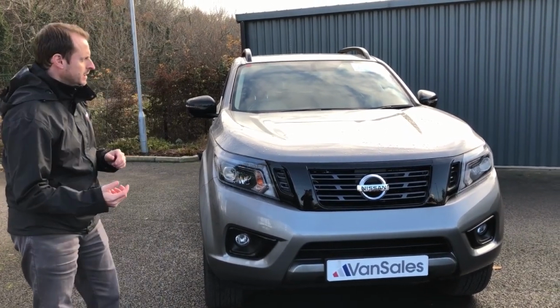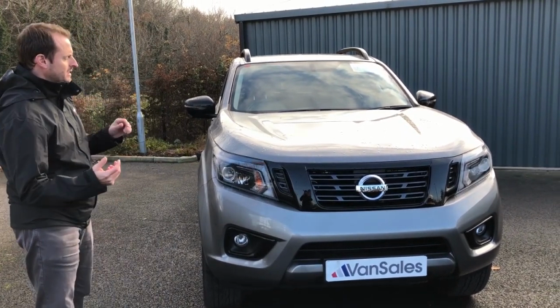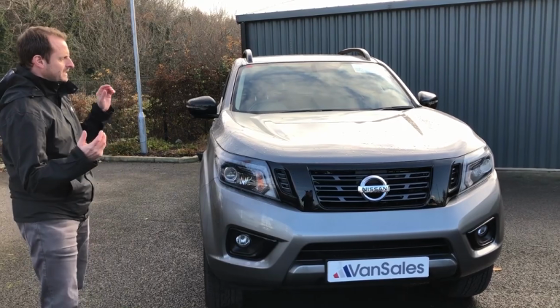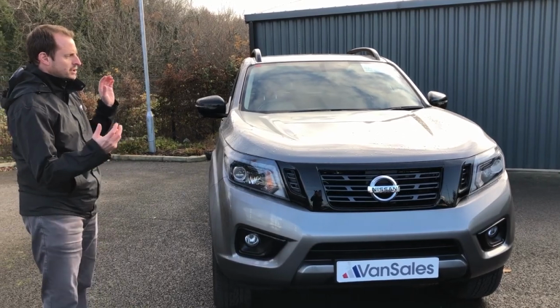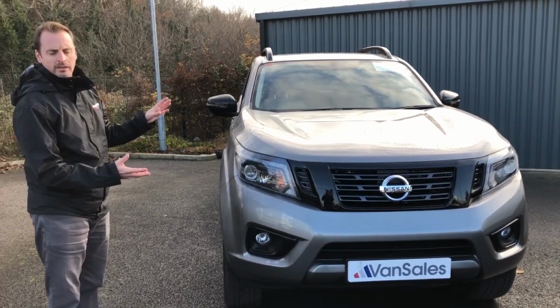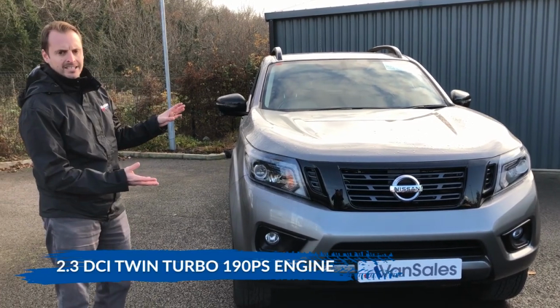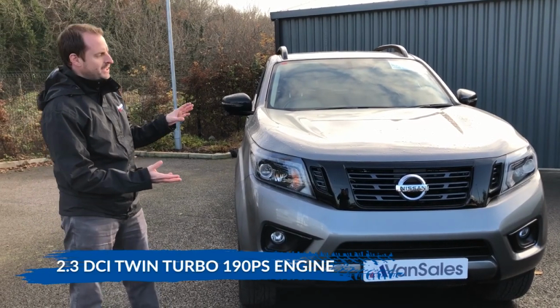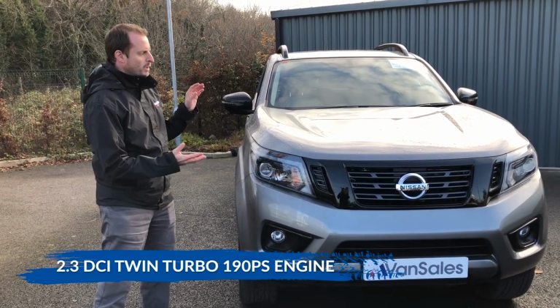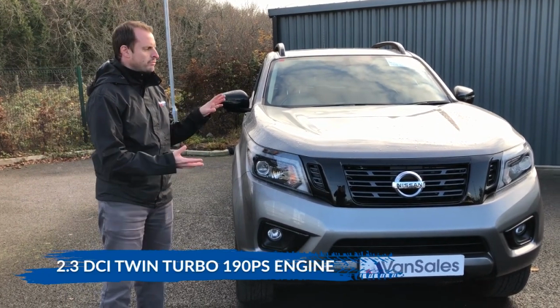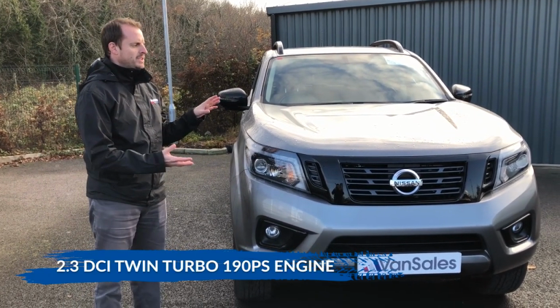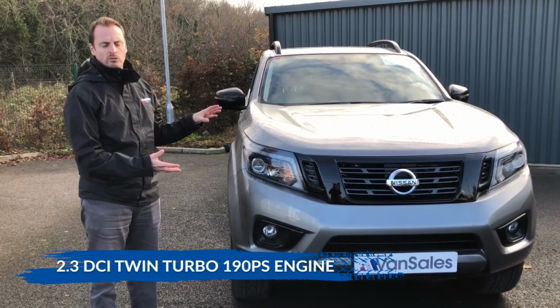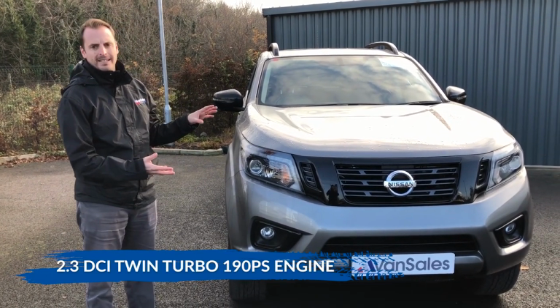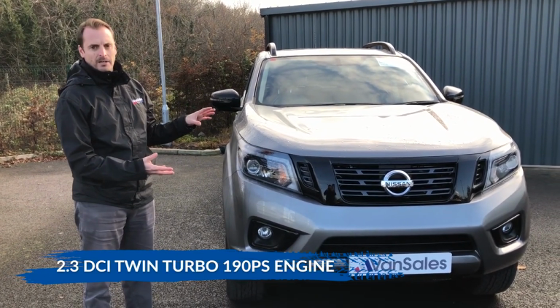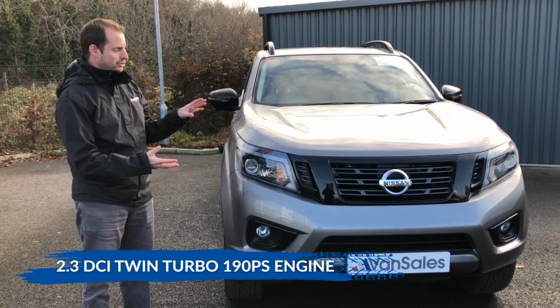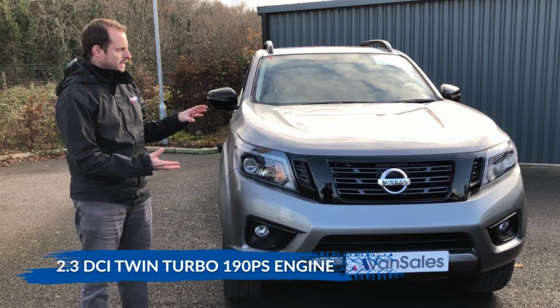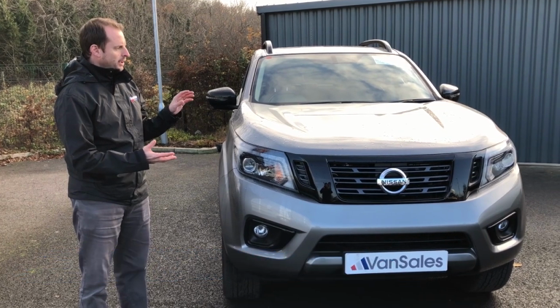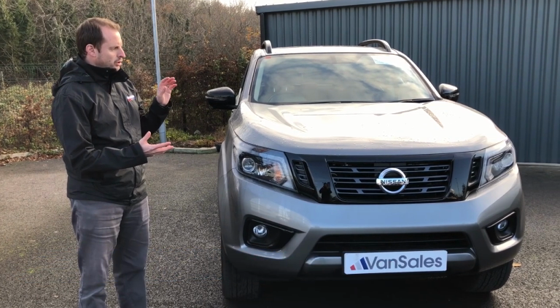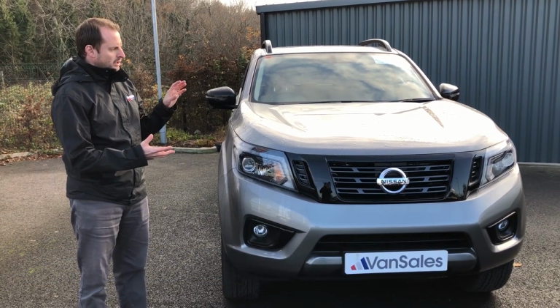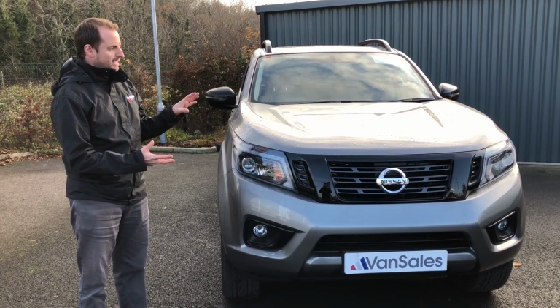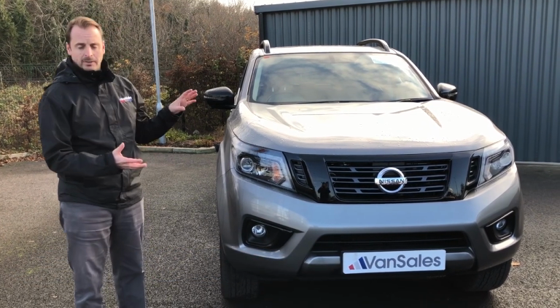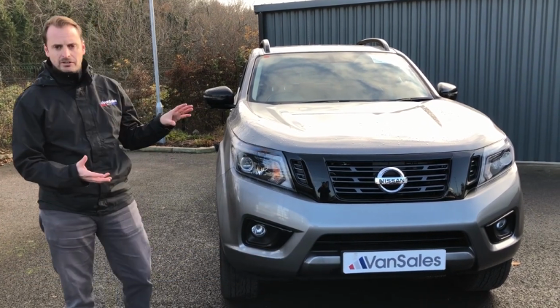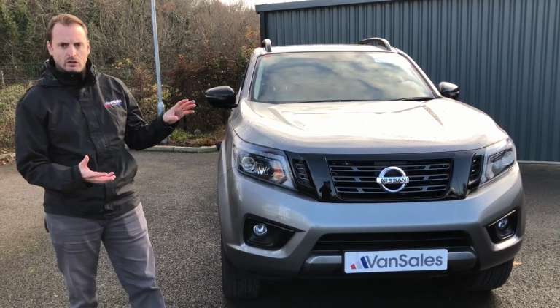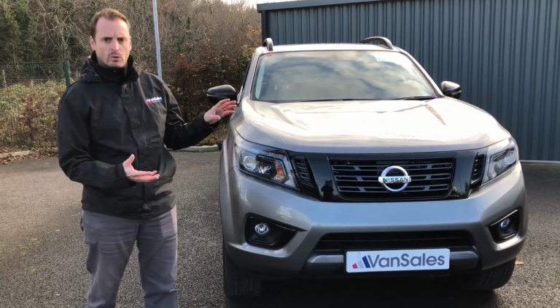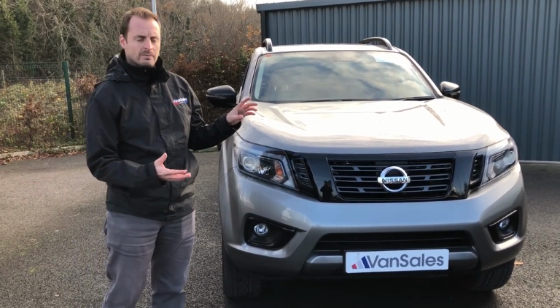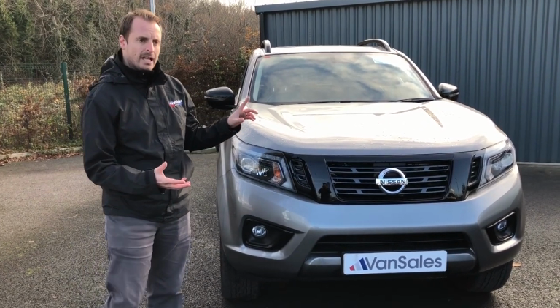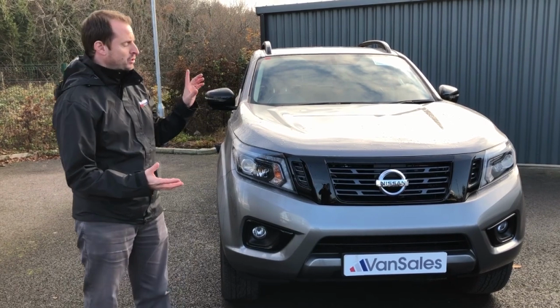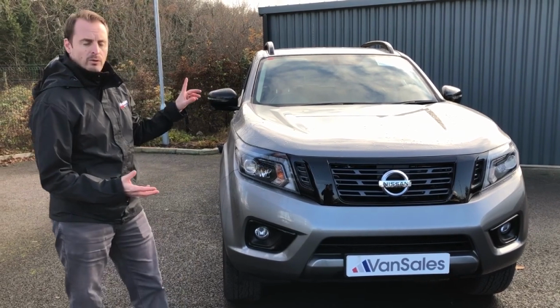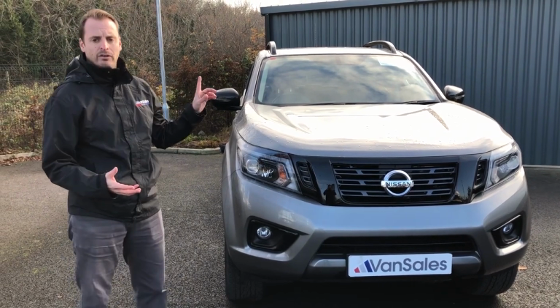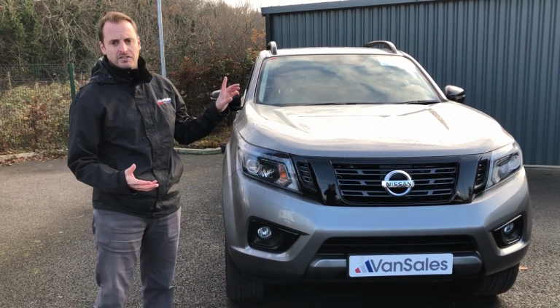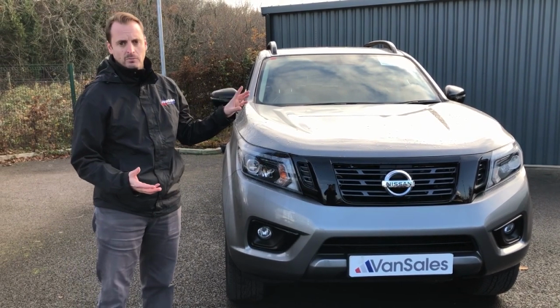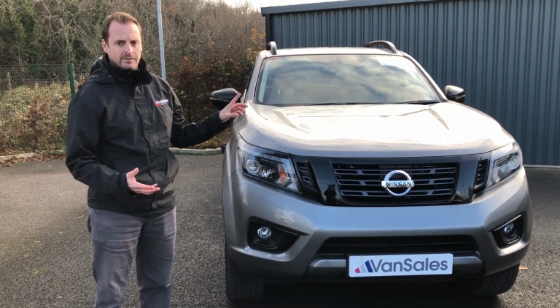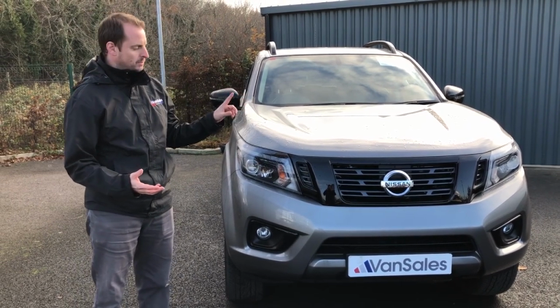This is a 2.3-litre DCI 190bhp twin-turbo engine. The good thing about it is it's got twin-turbo so you've got lots of torque and lots of power. You can tow three and a half tonnes with the Nissan Navara as well.